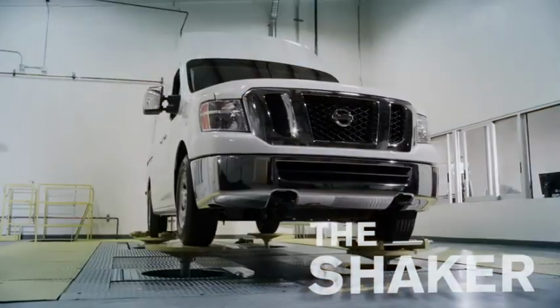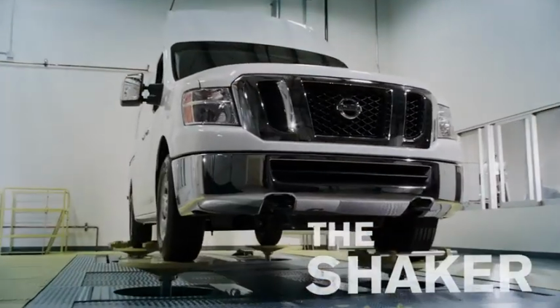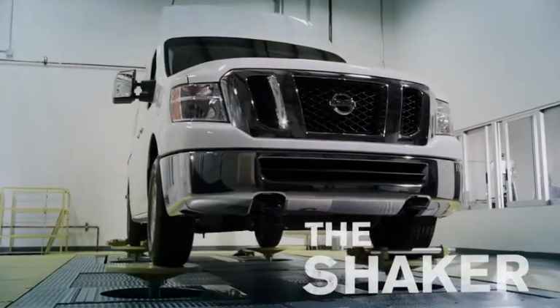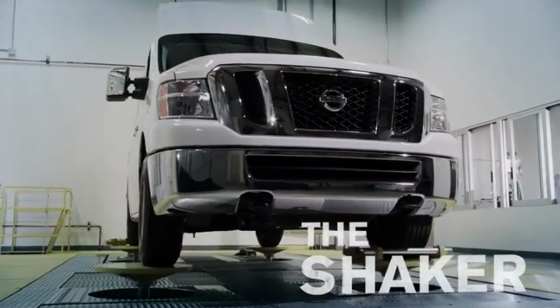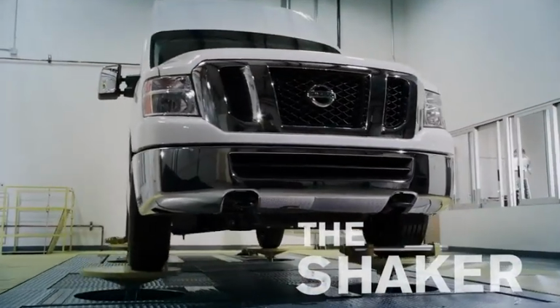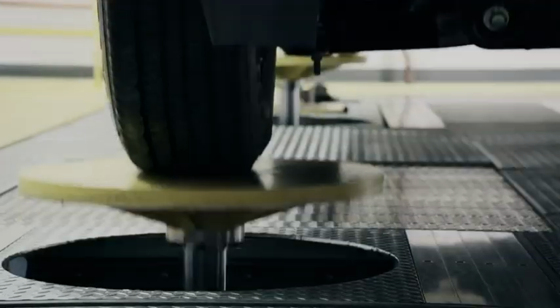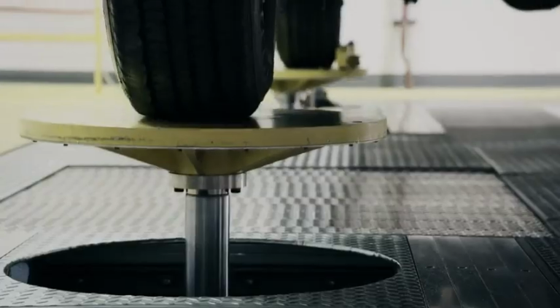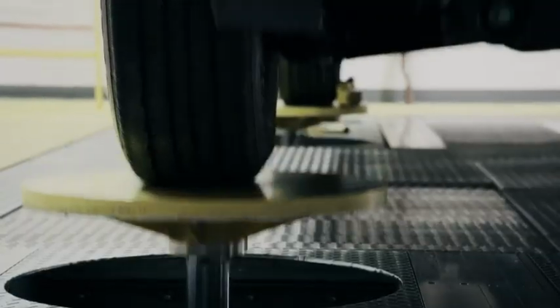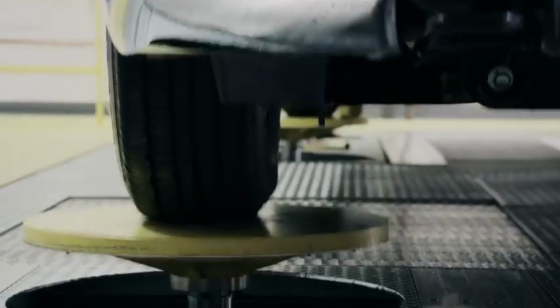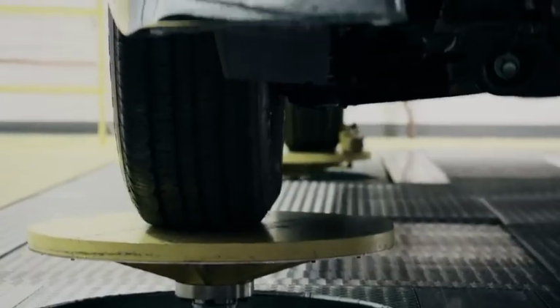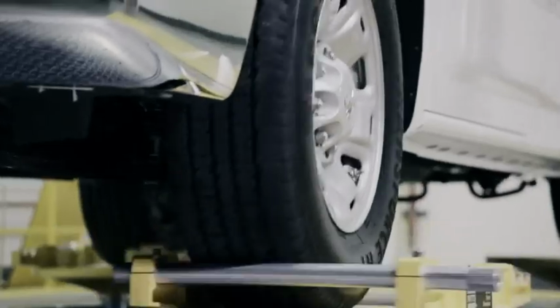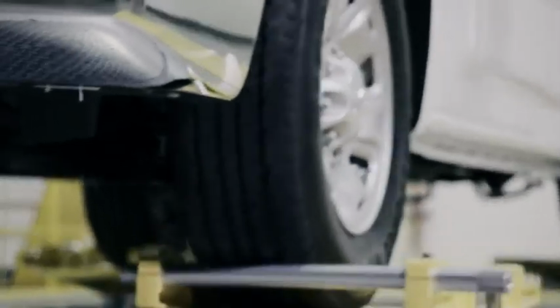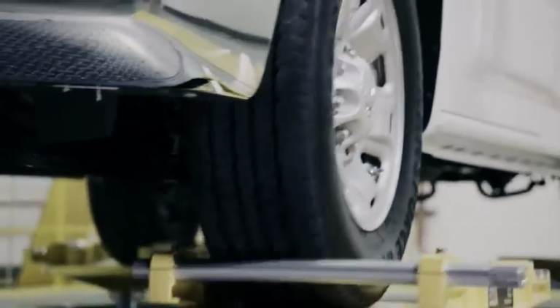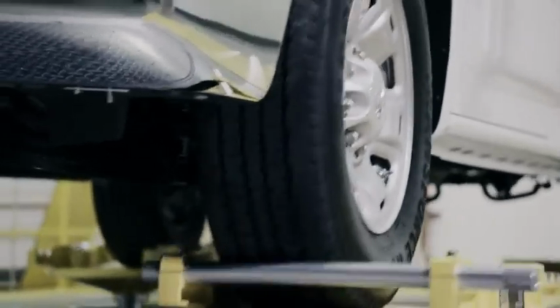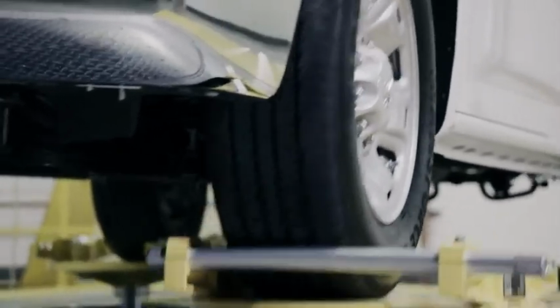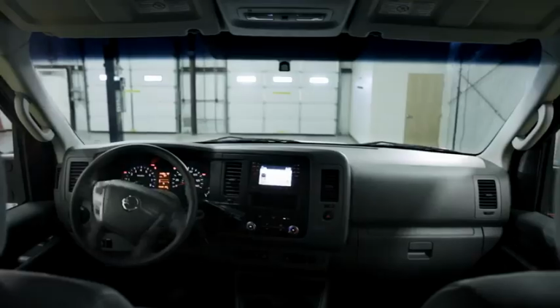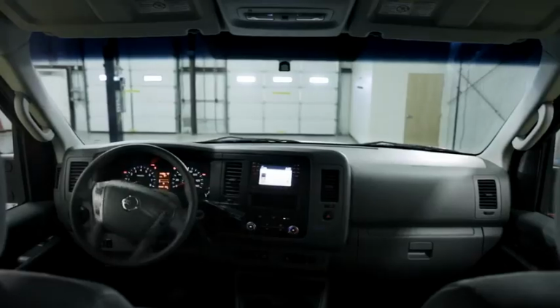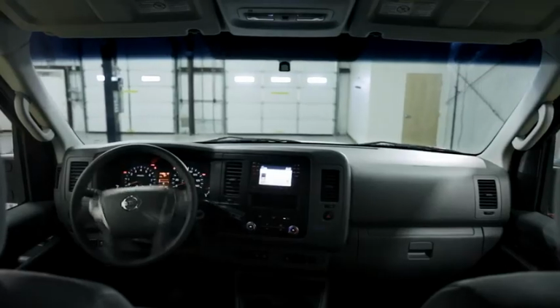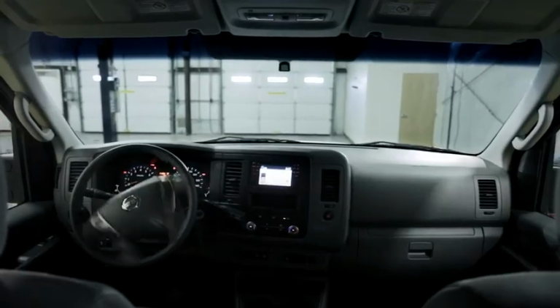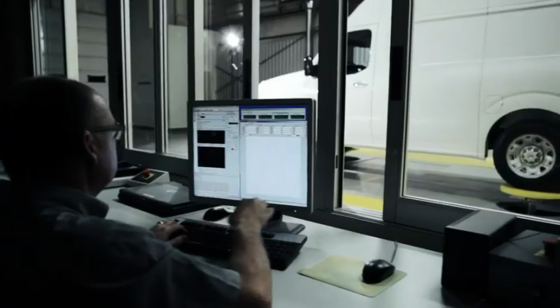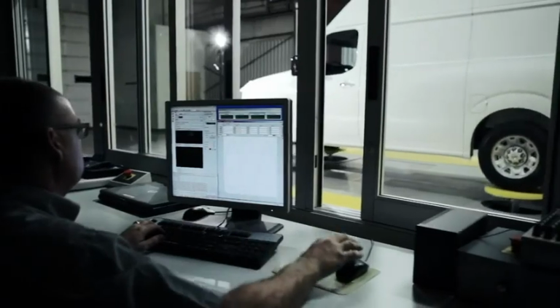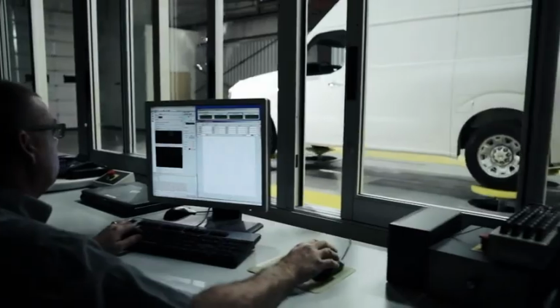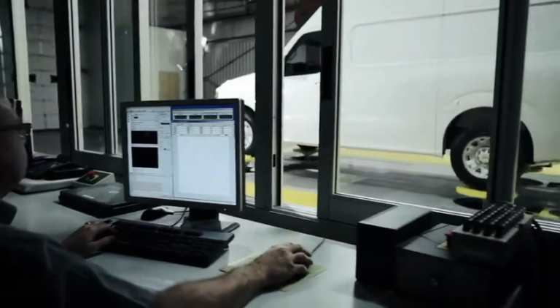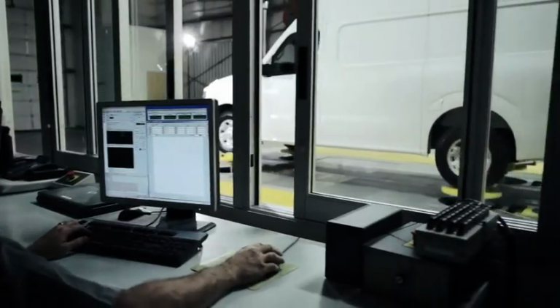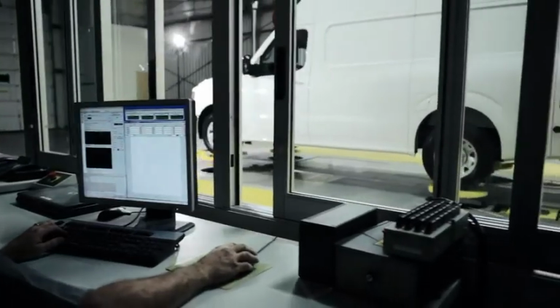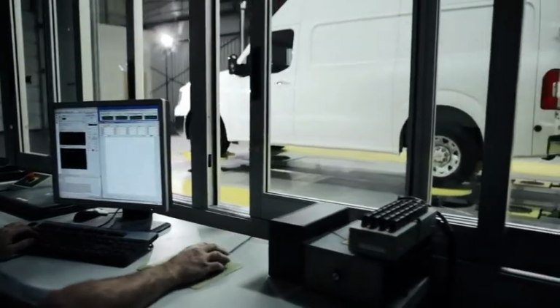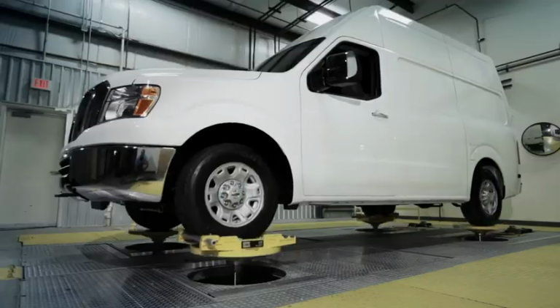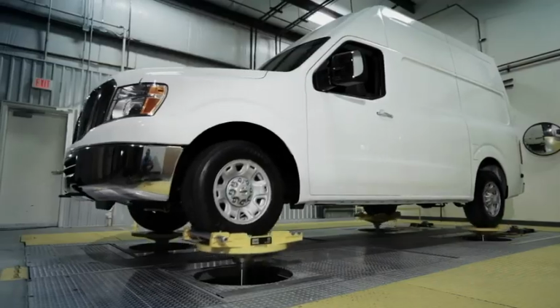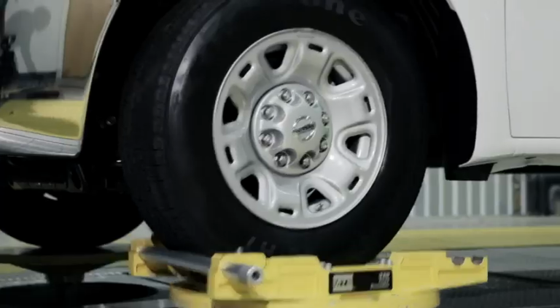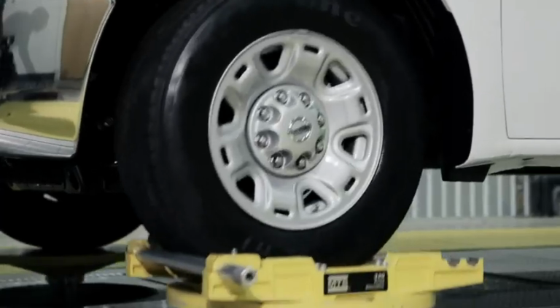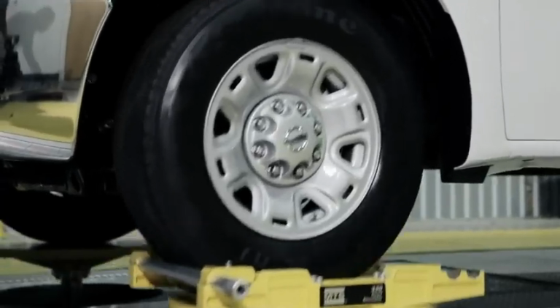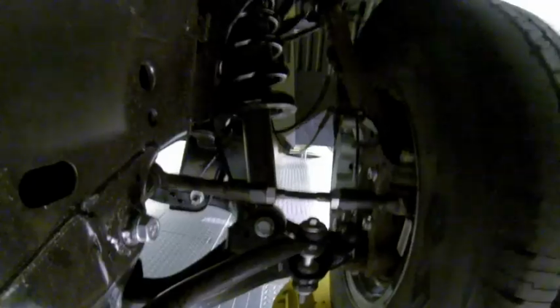Like the shaker — it can simulate any stretch of road or recreate a situation that happened out on the course. Here, our engineers can get hands-on to pinpoint a problem, something impossible in the real world.